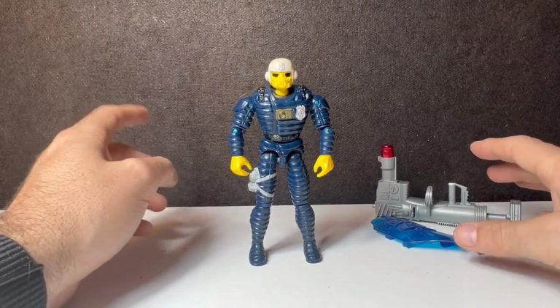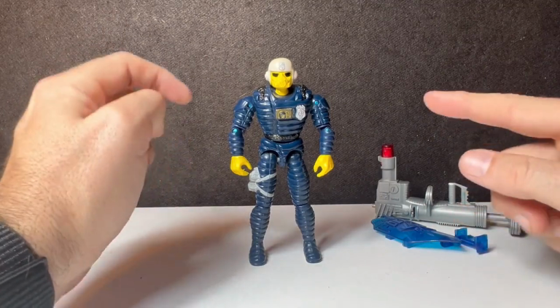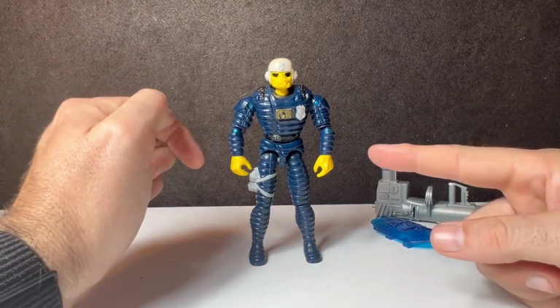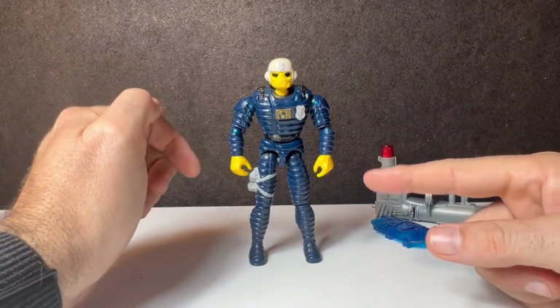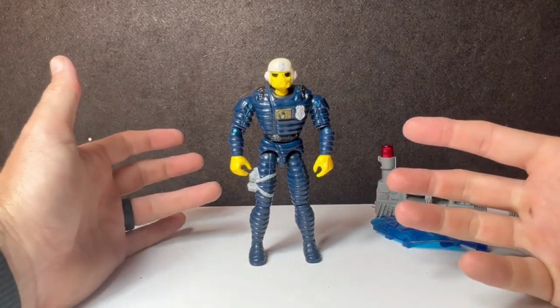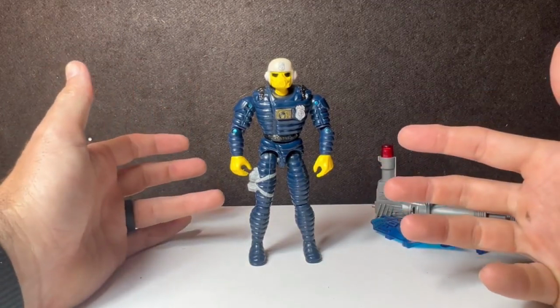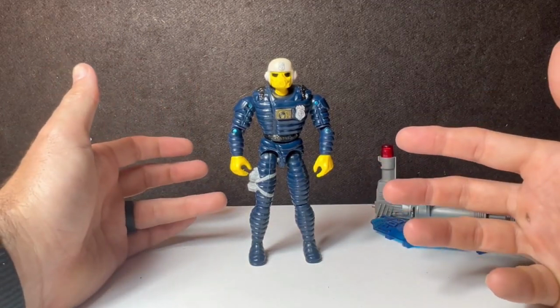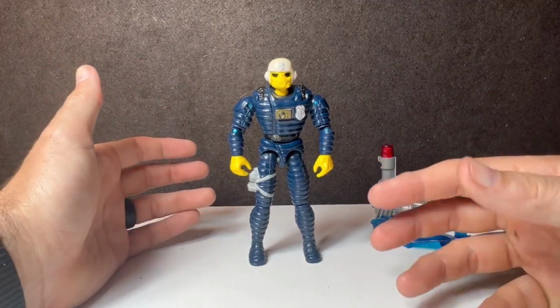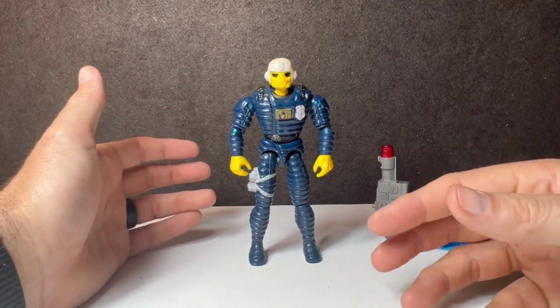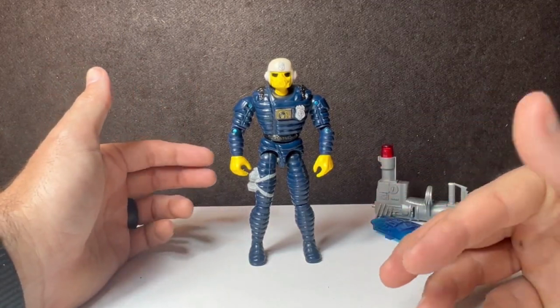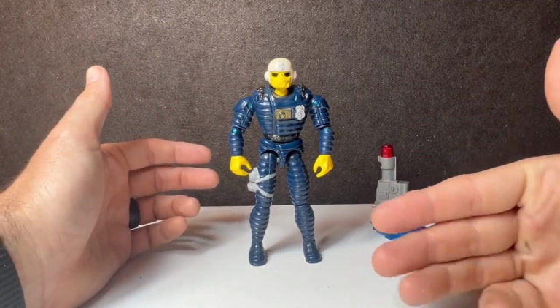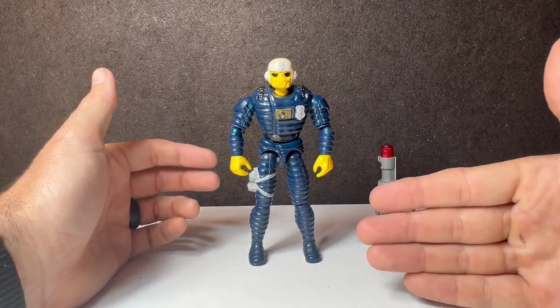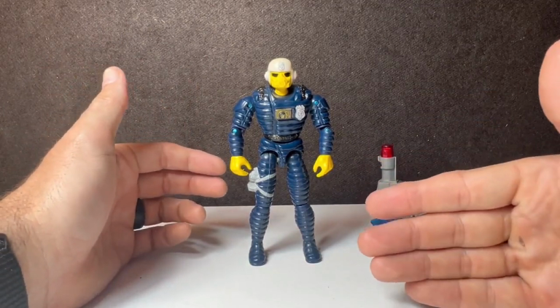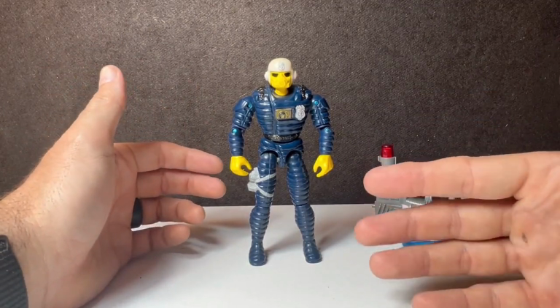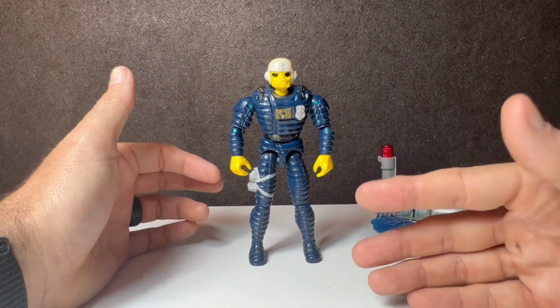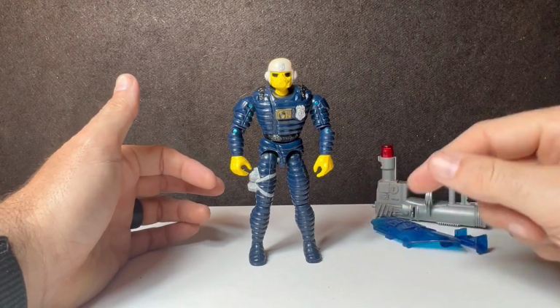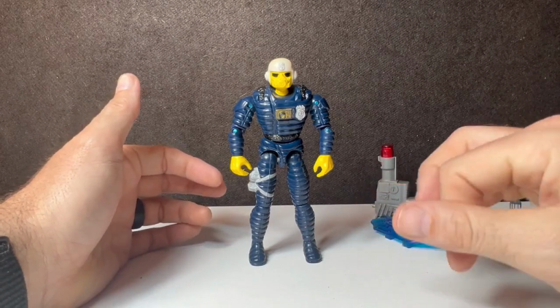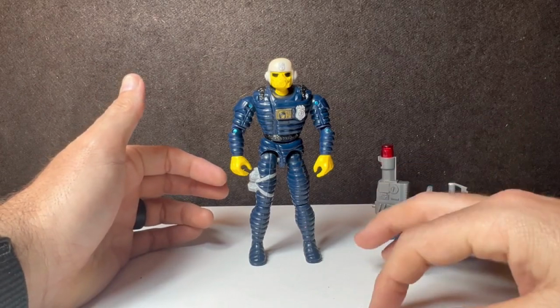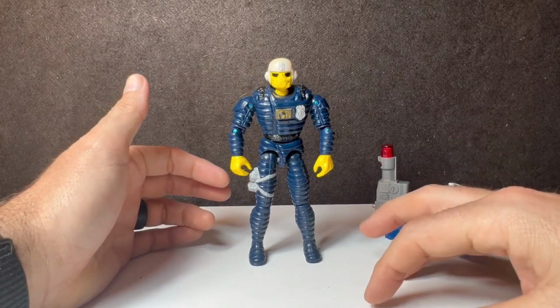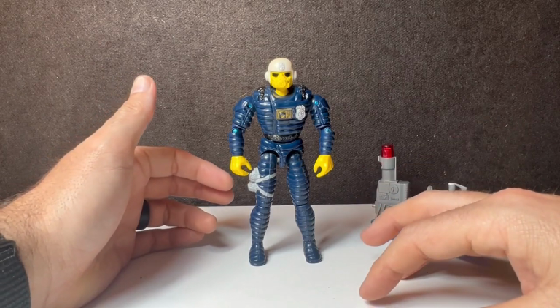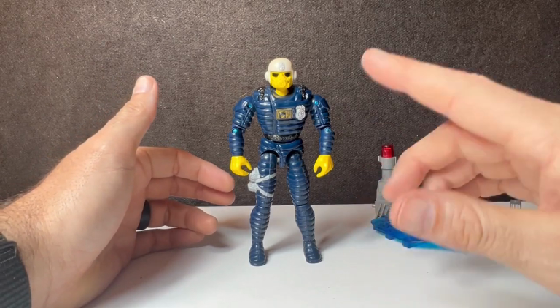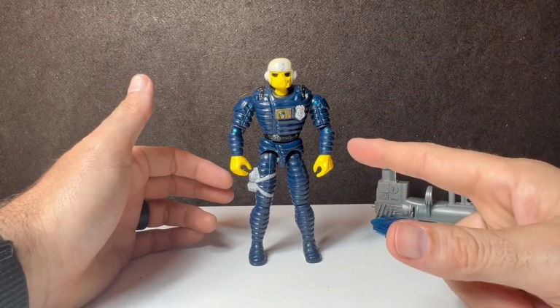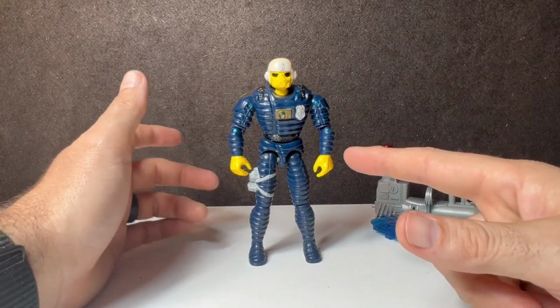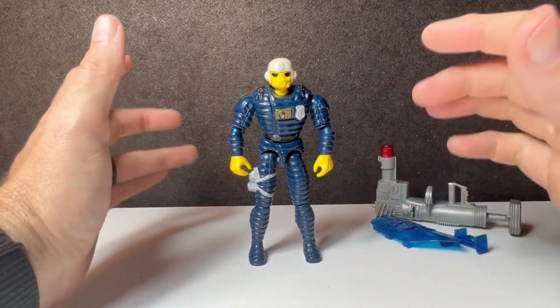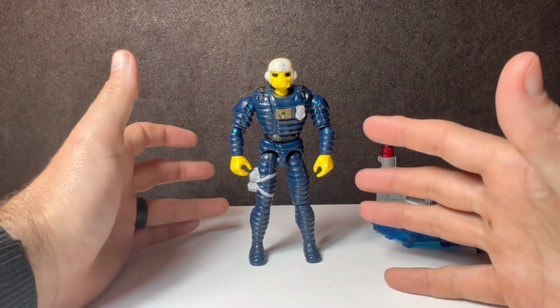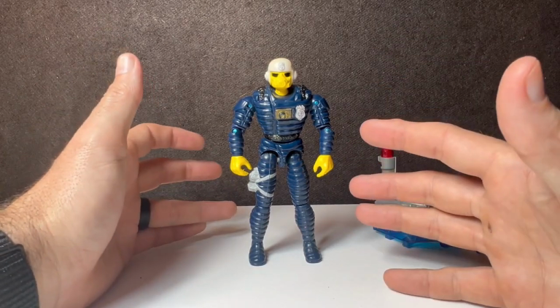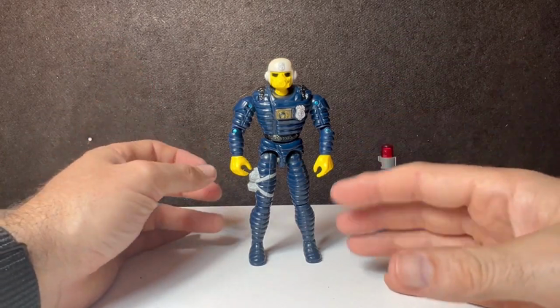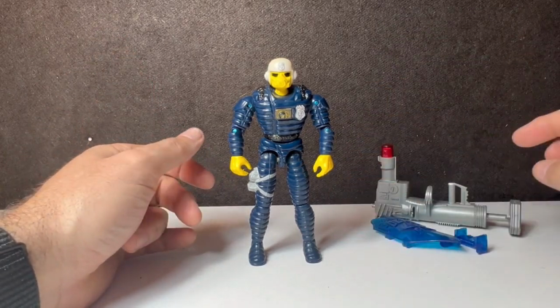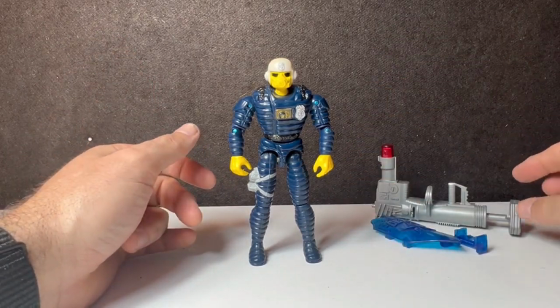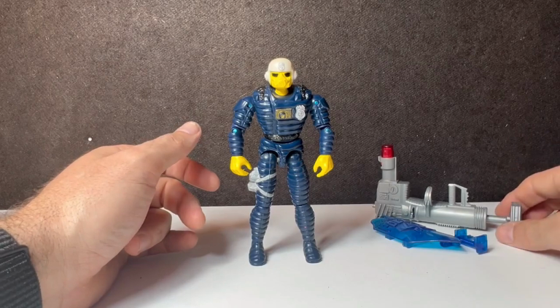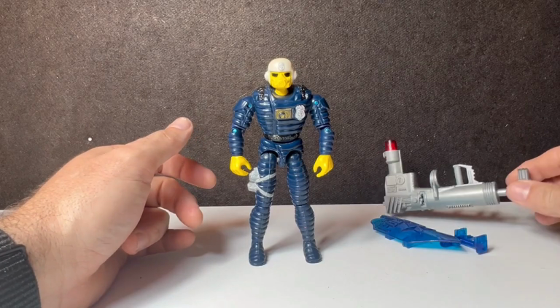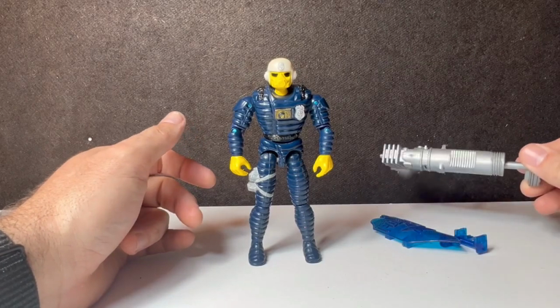That's kind of a bummer. He is a cool looking figure, but it does make him one of my least favorites, because it was hard for me as a kid to relate to this guy since this wasn't the guy I saw on the screen.